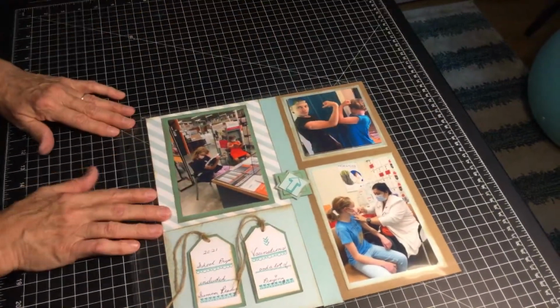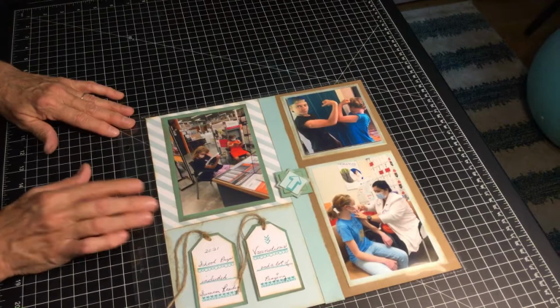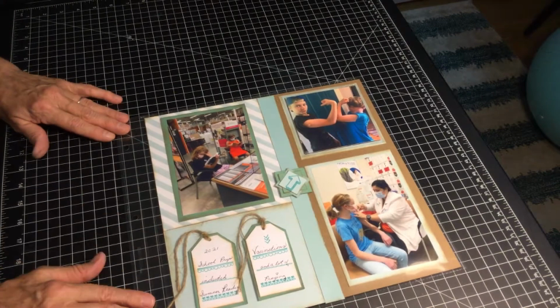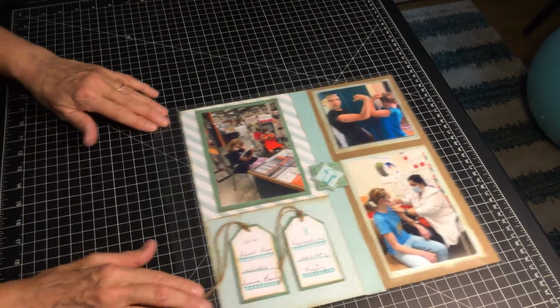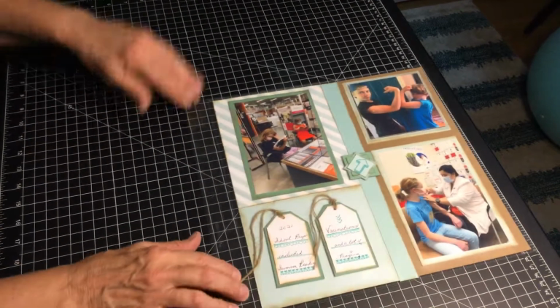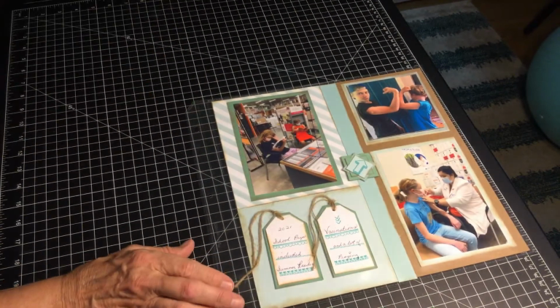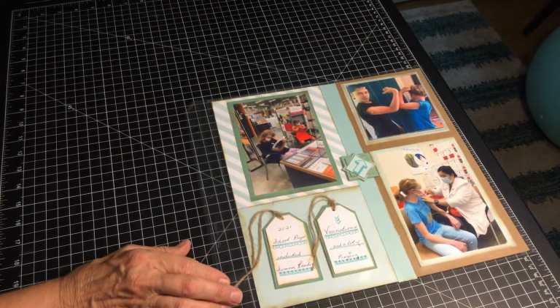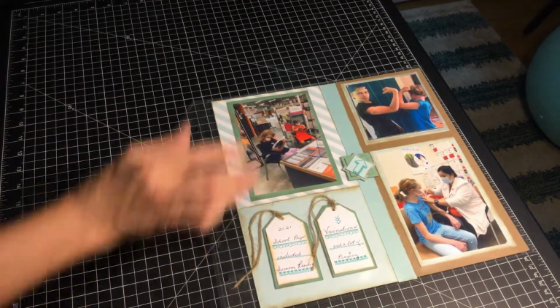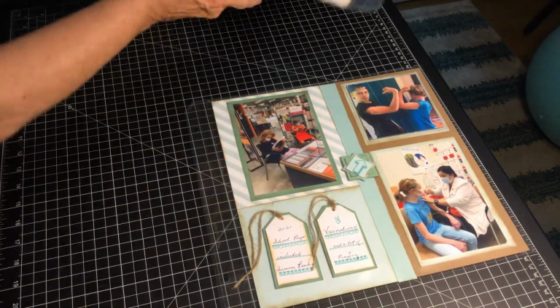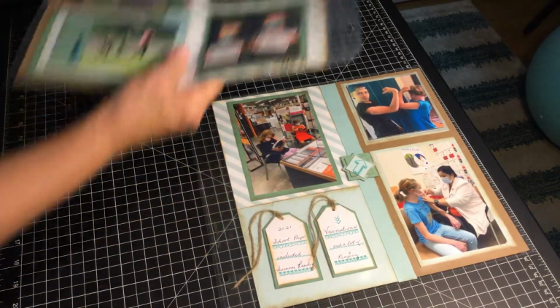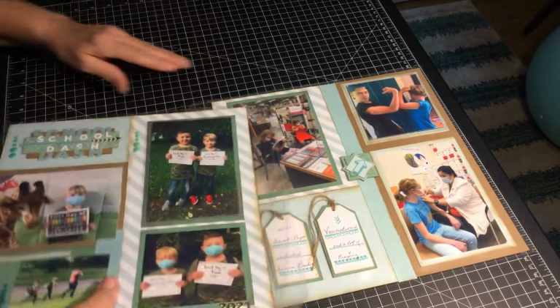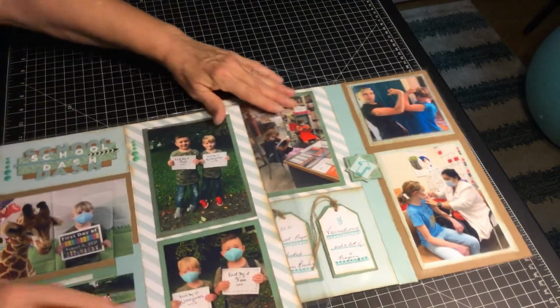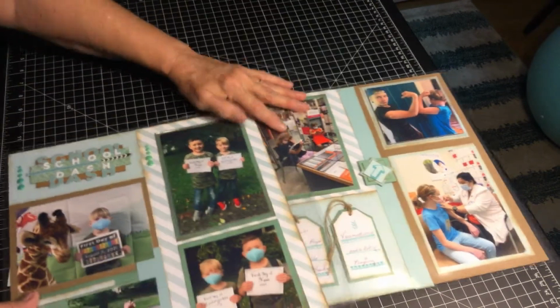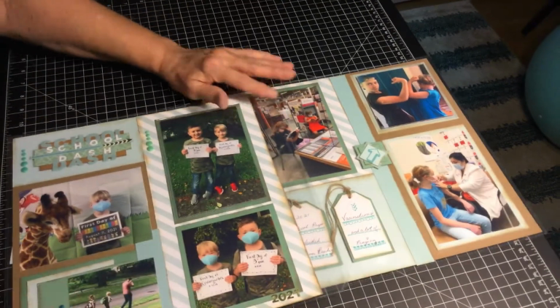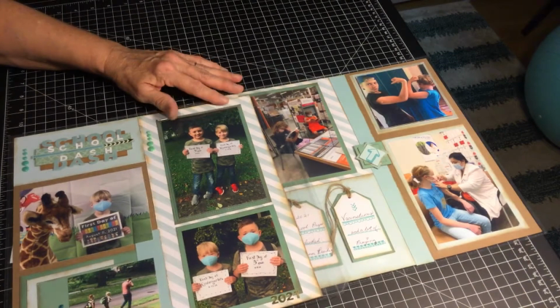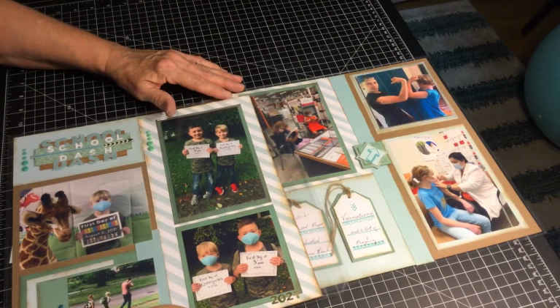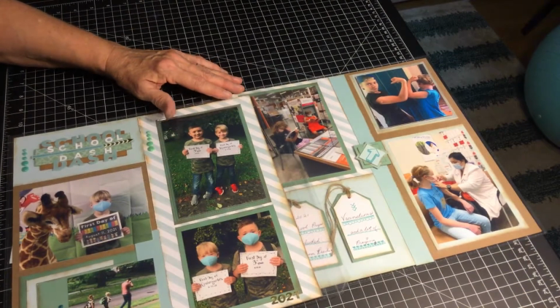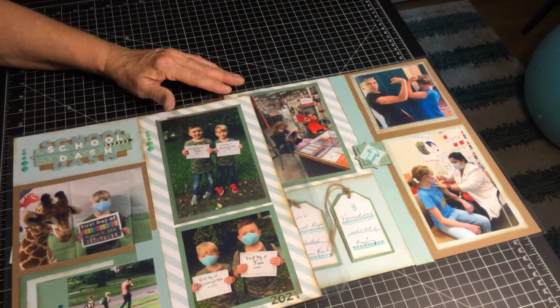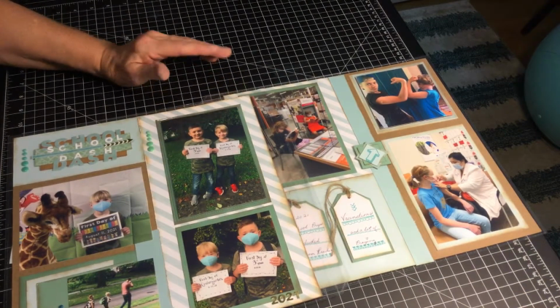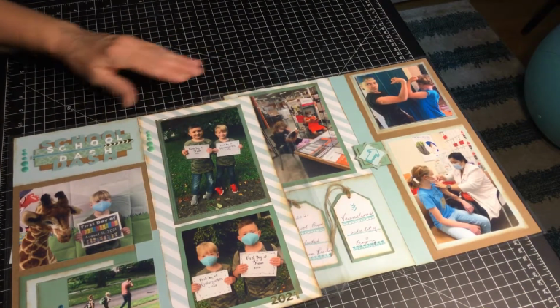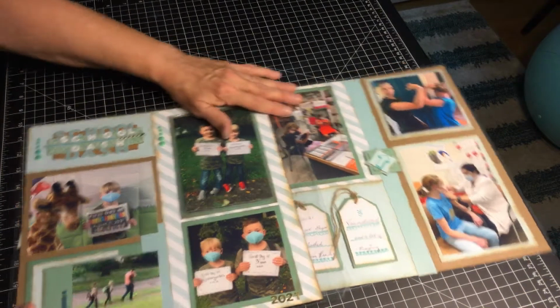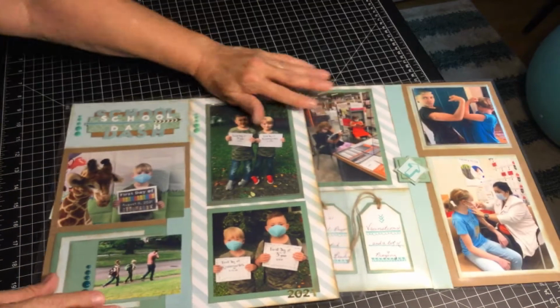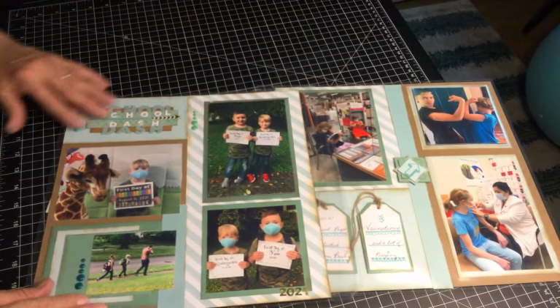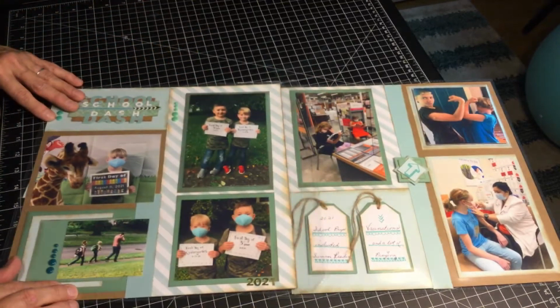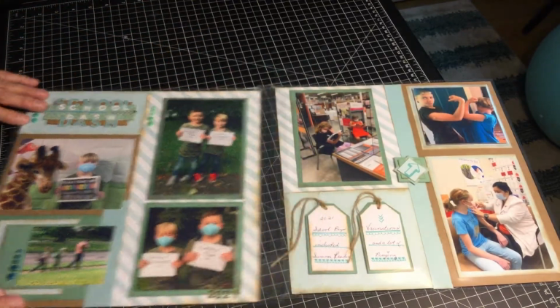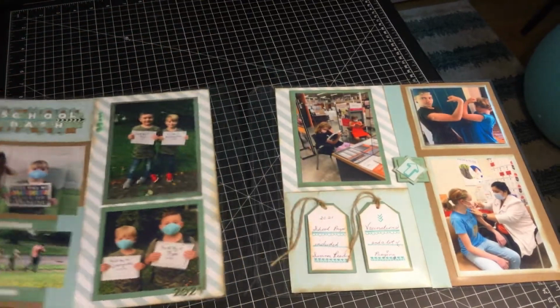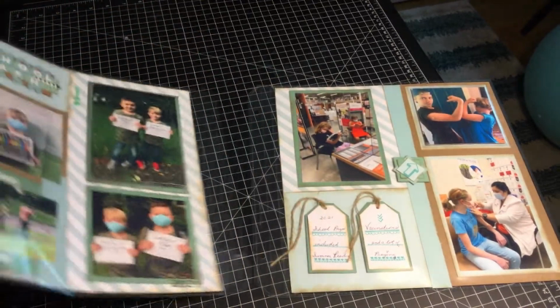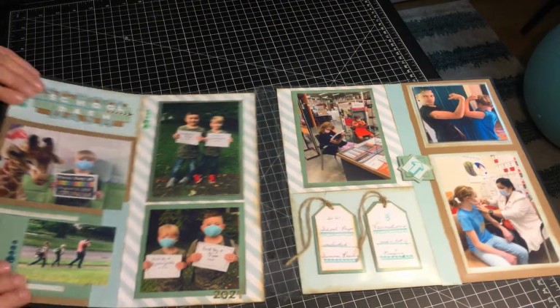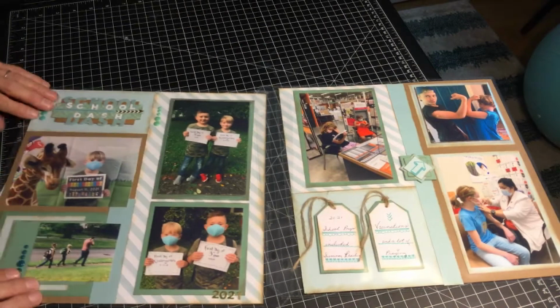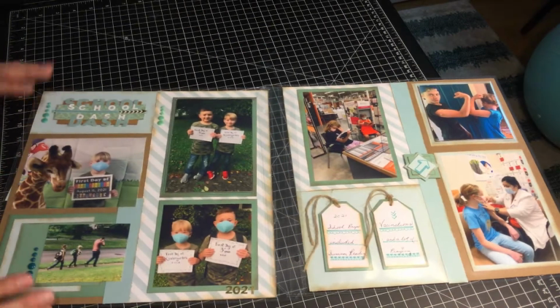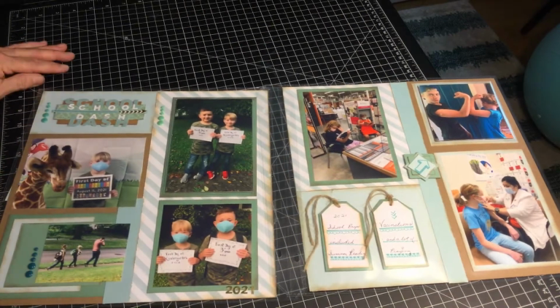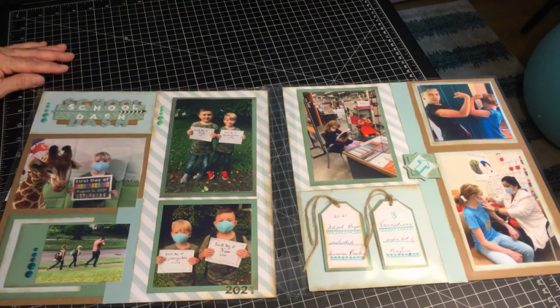So this is week three of Friendship — the end of our visual texture layout. And it's all ready for your album.